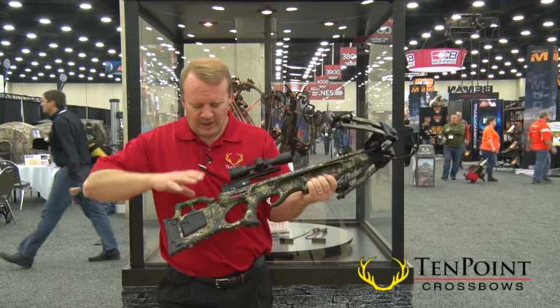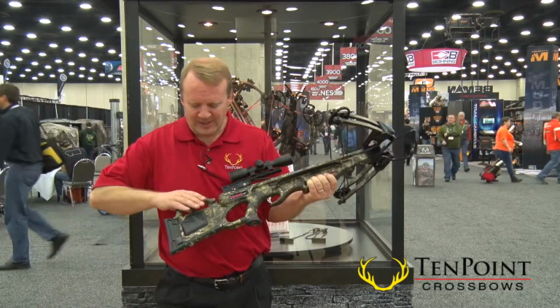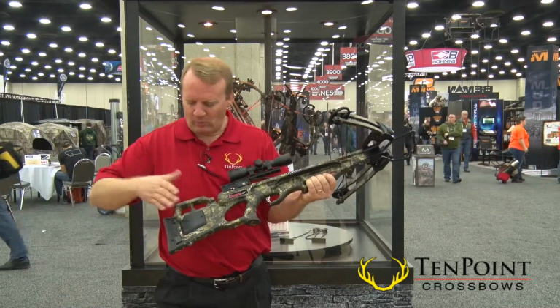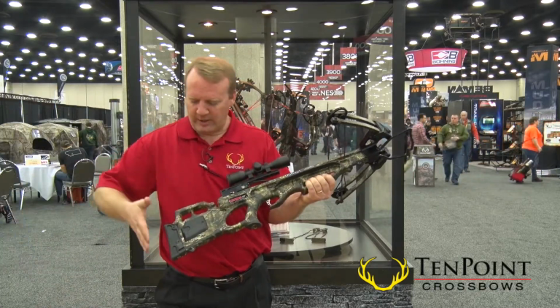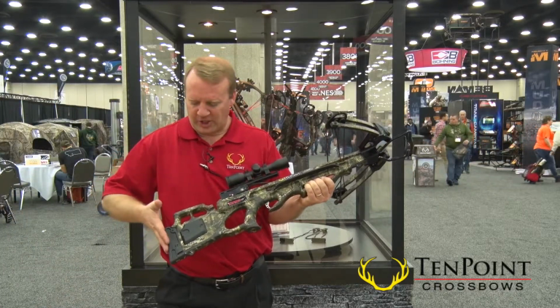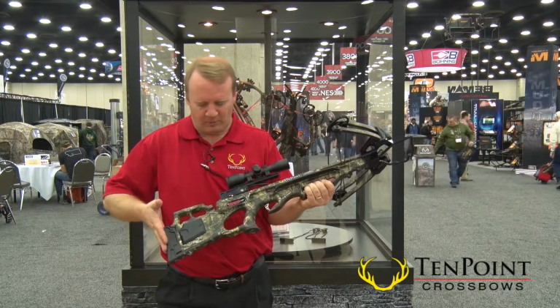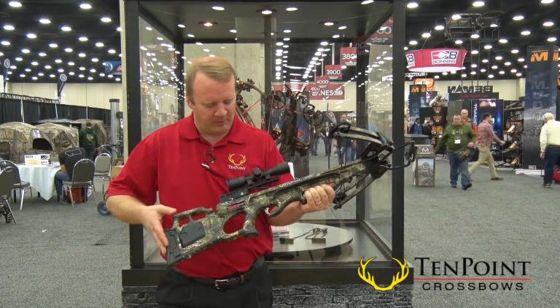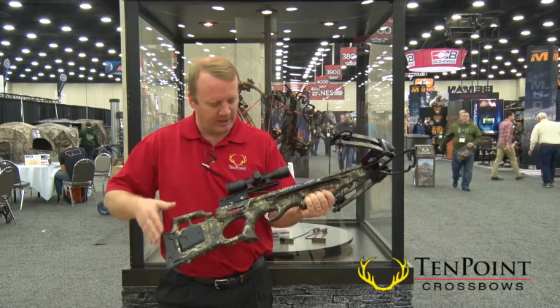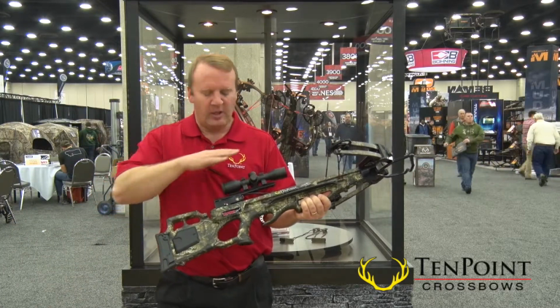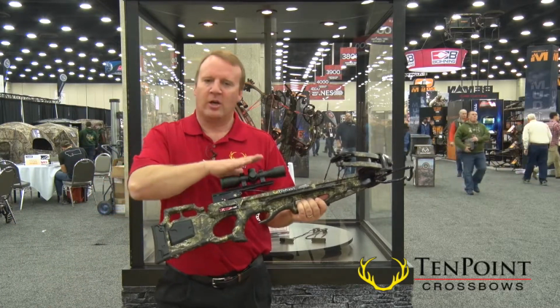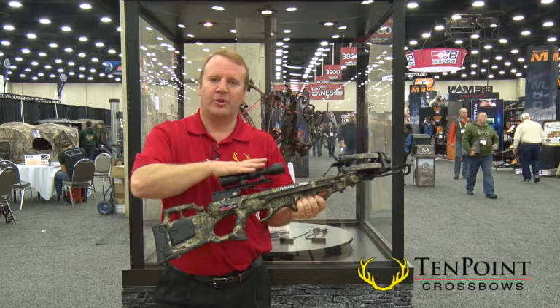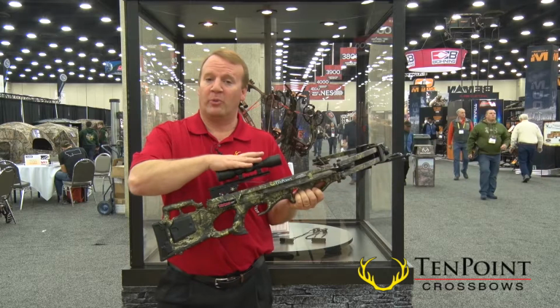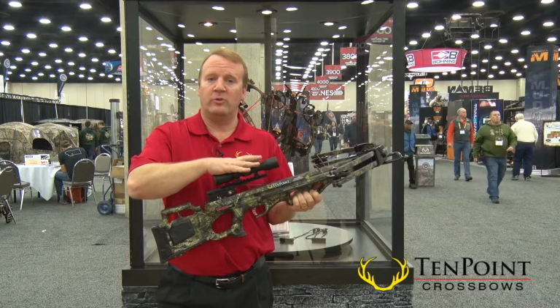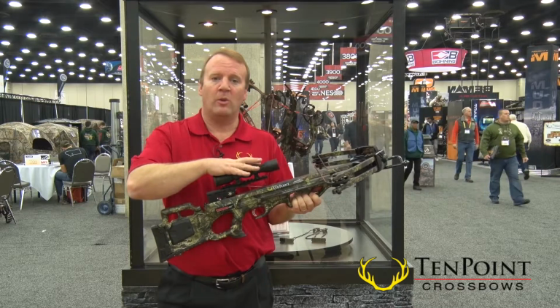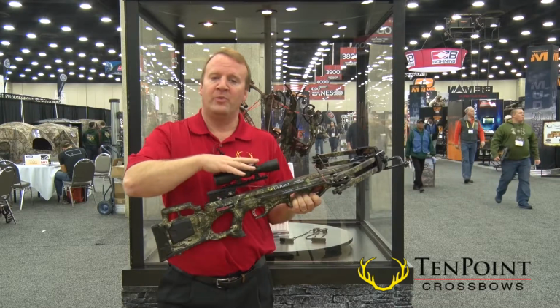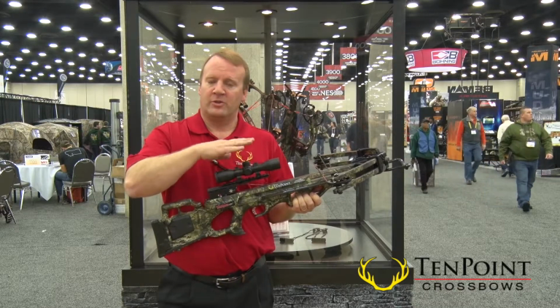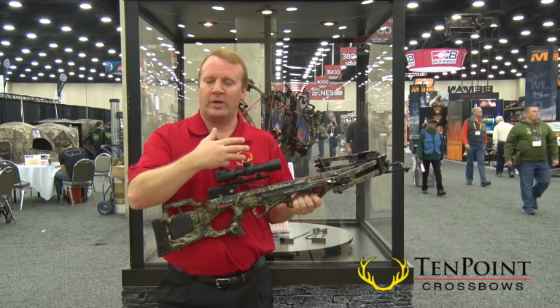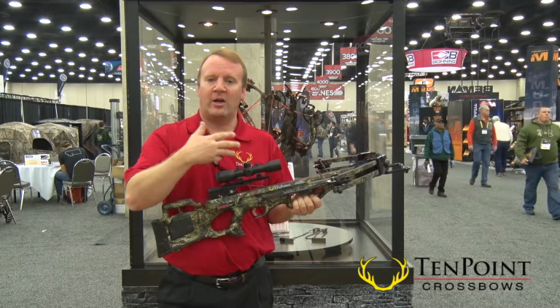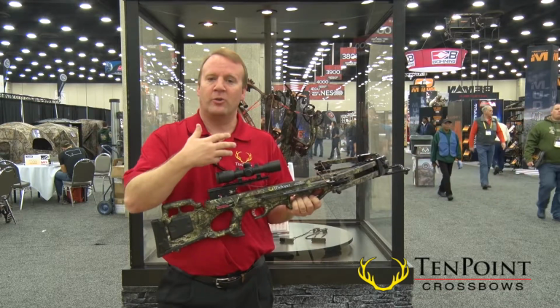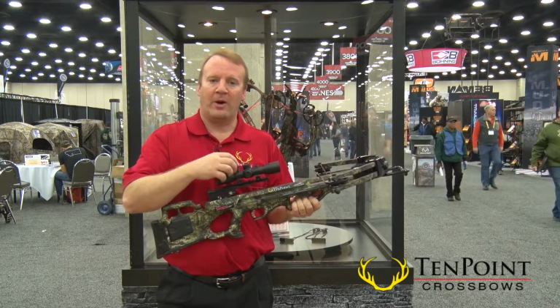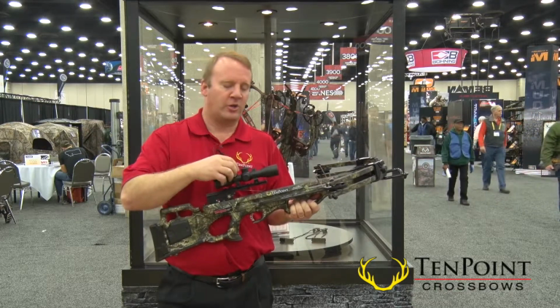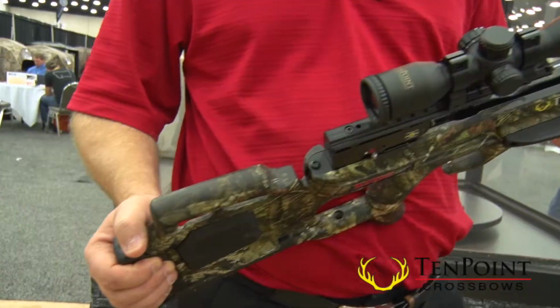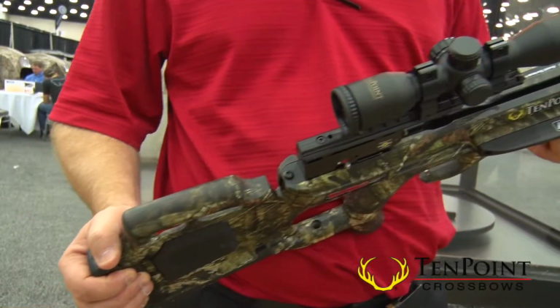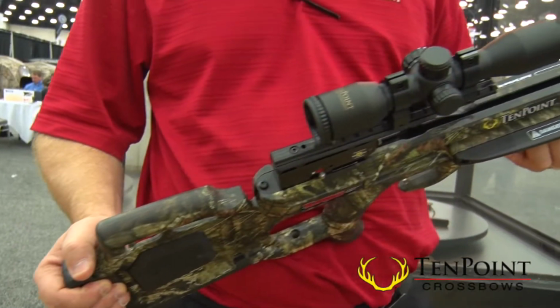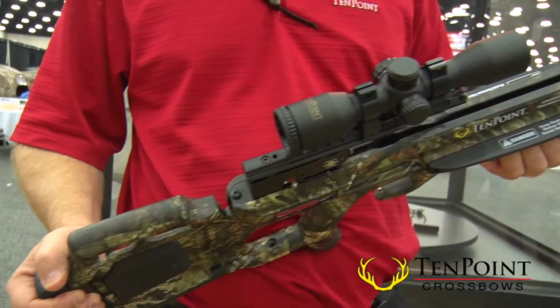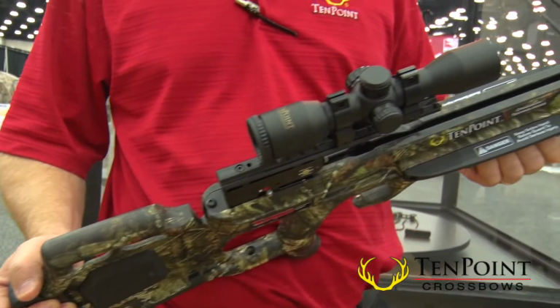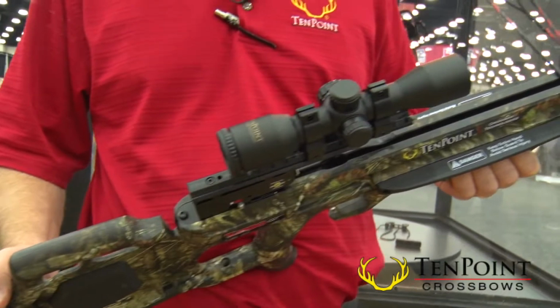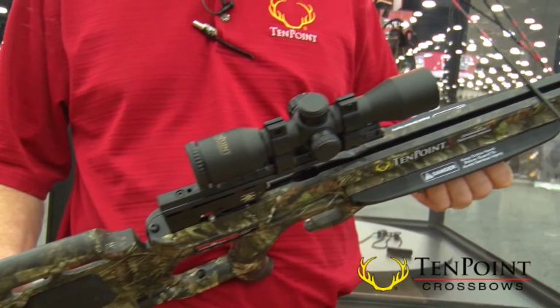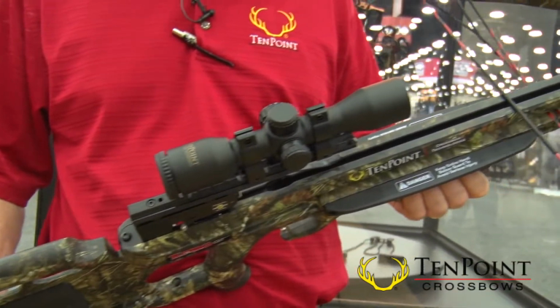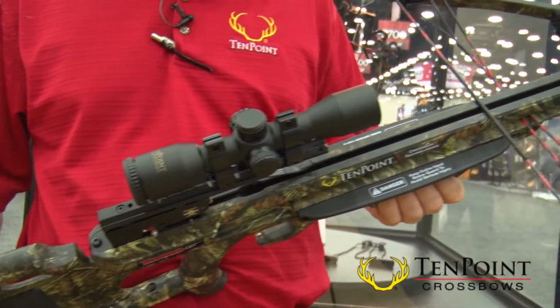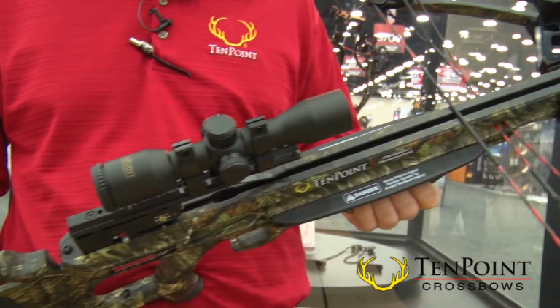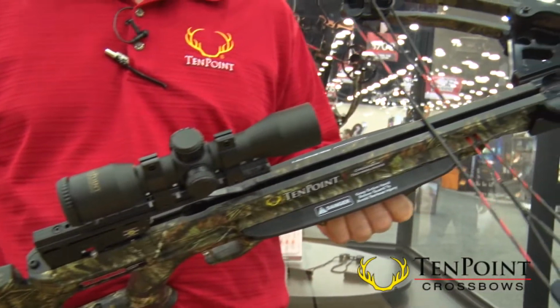Nice and lightweight, adjustable butt plate here. Comes with the ProView scope — it's a three-line, three-power scope. You can light the dots up red or green, with five different brightness settings.